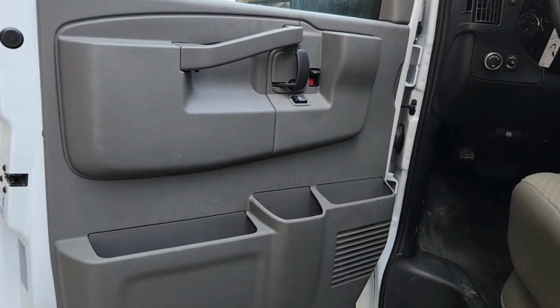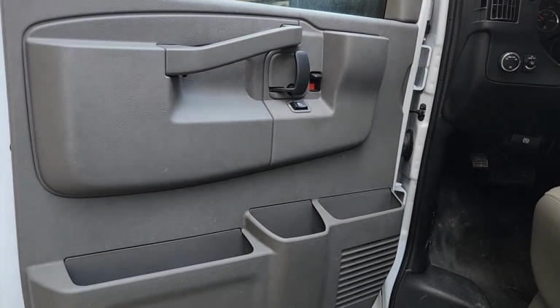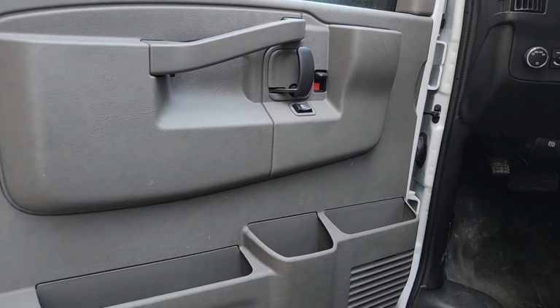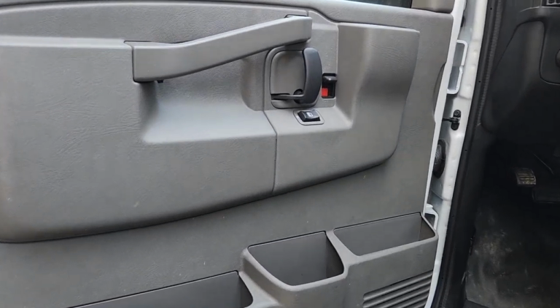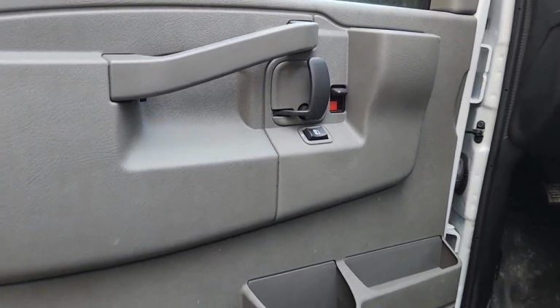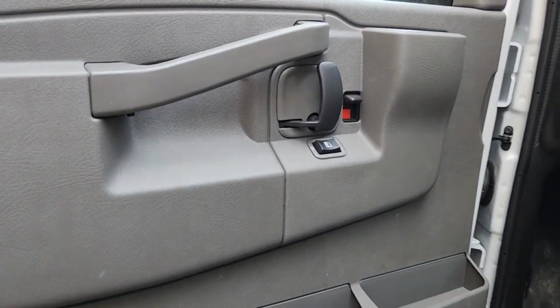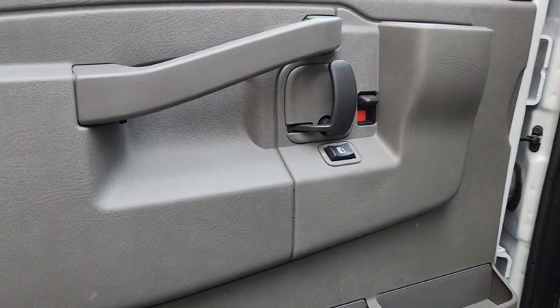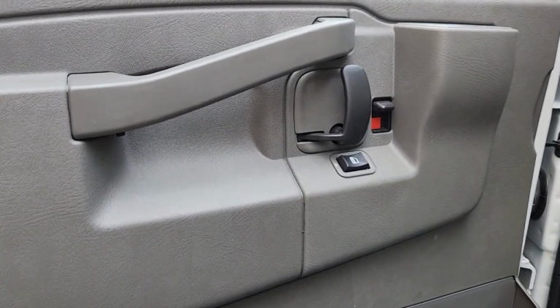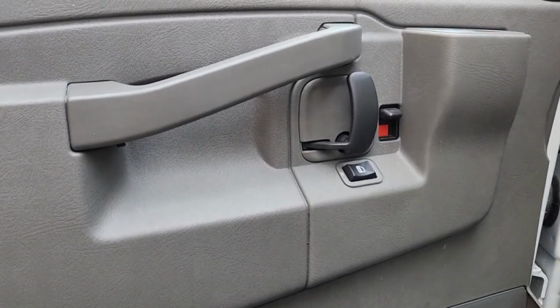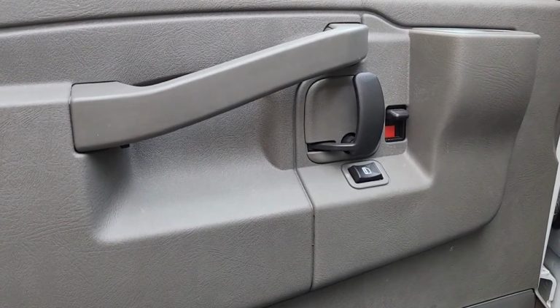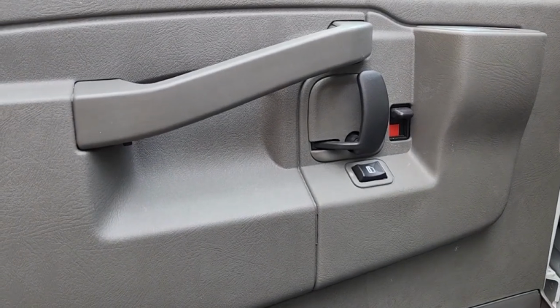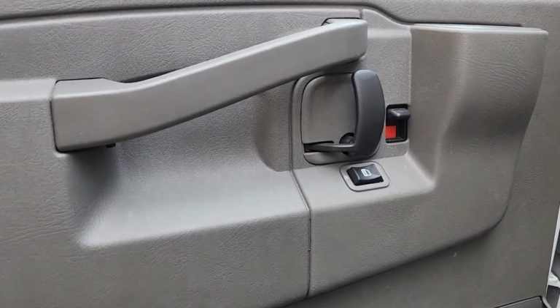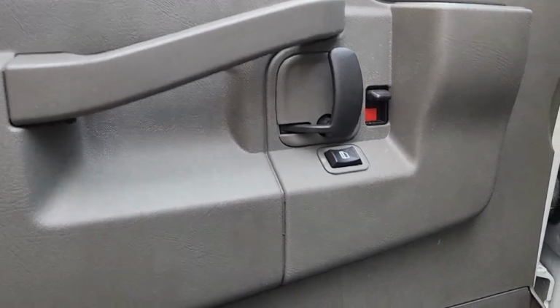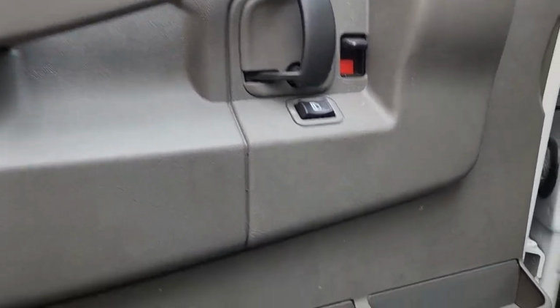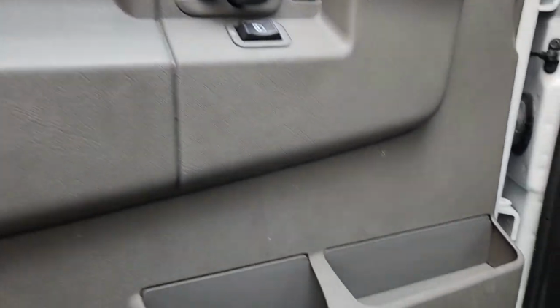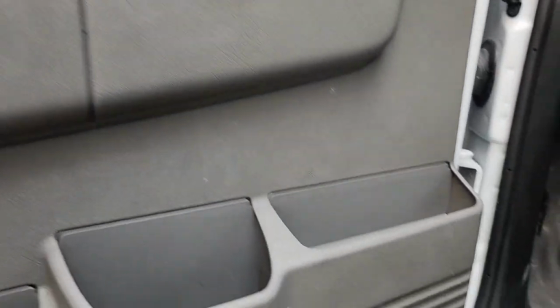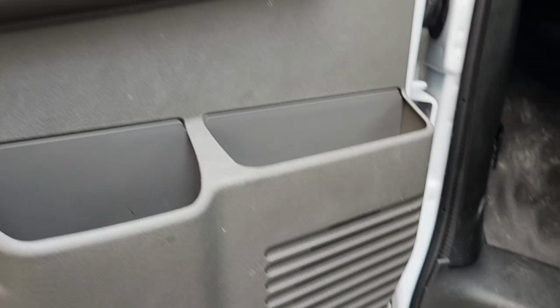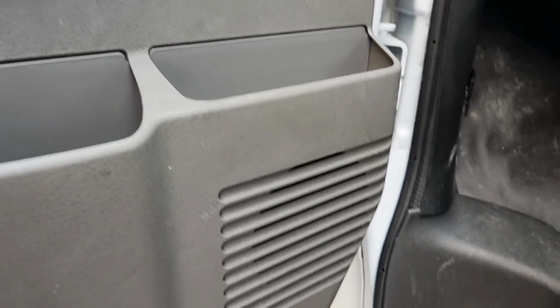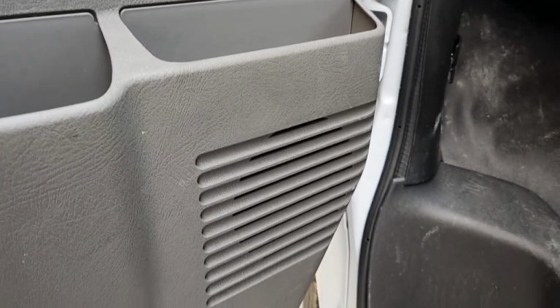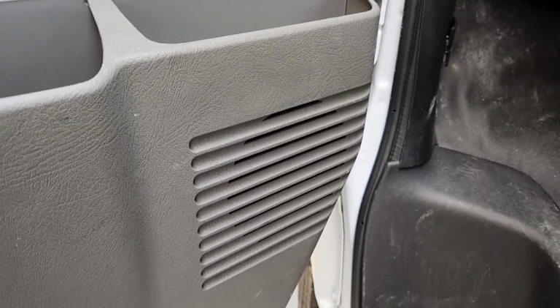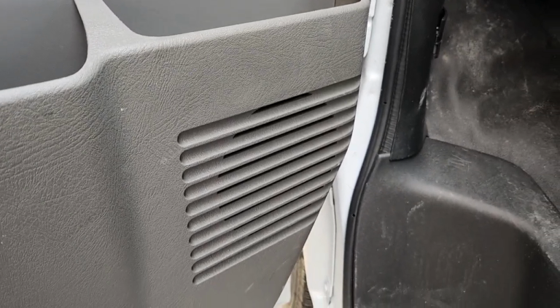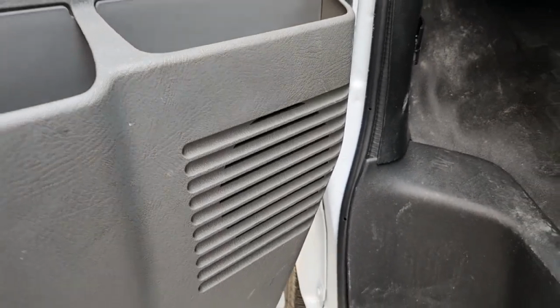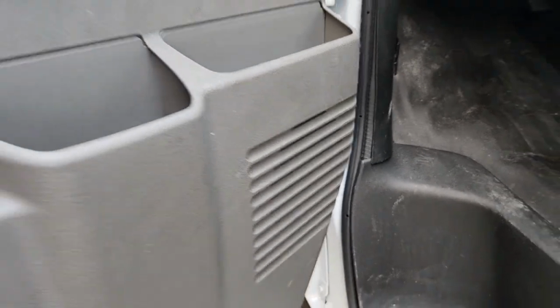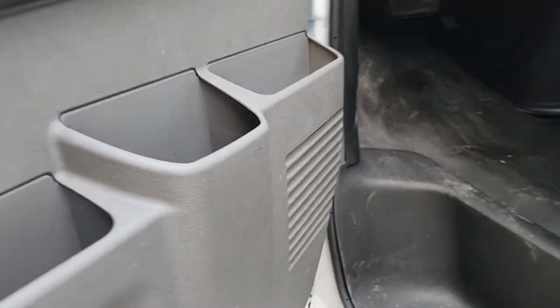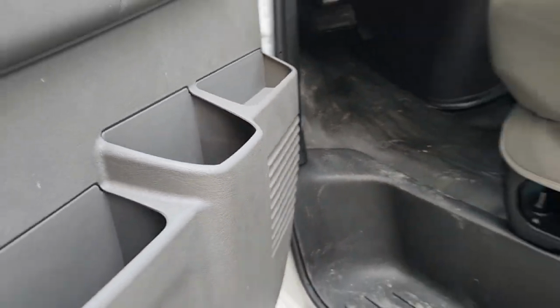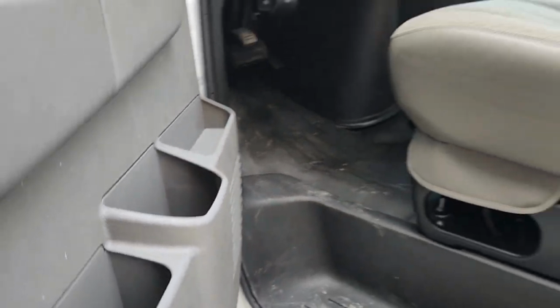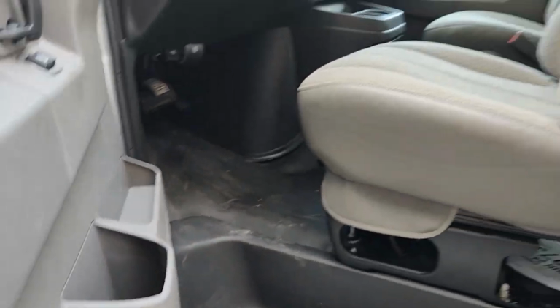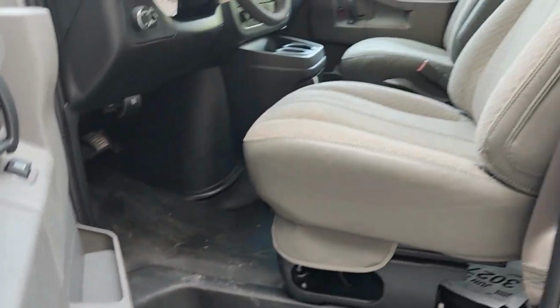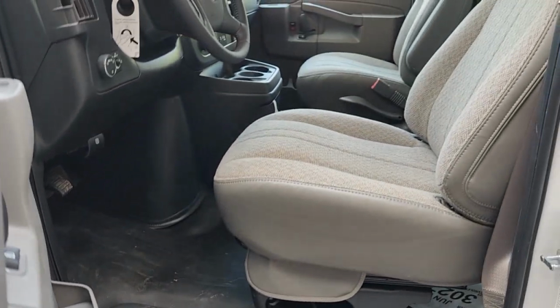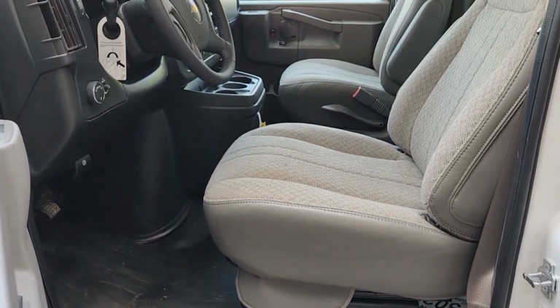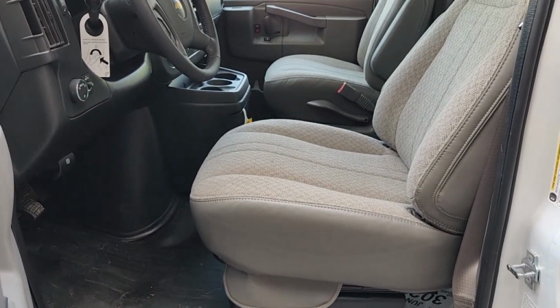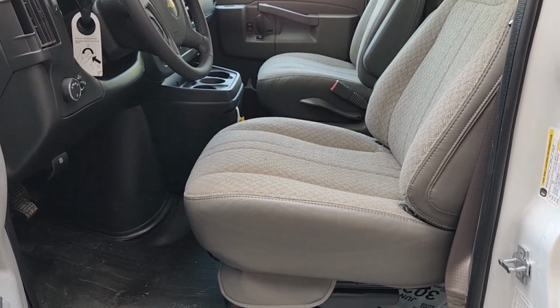Feel bold about your business plan with this reliable Express at your command. Treat yourself to a test drive today. Our staff will toss you the keys and give you an outstanding customer experience.